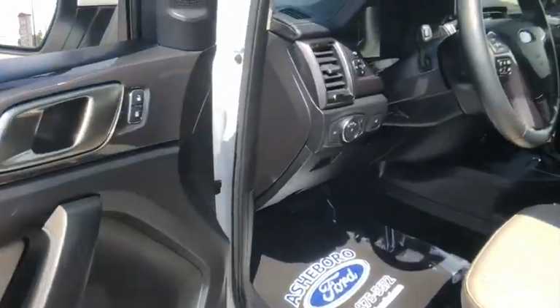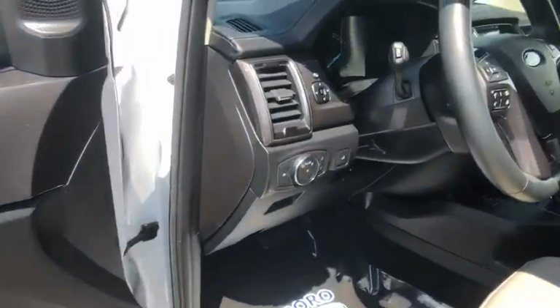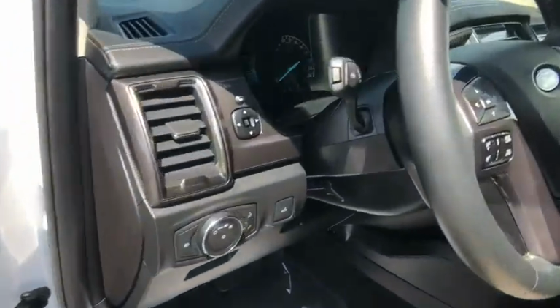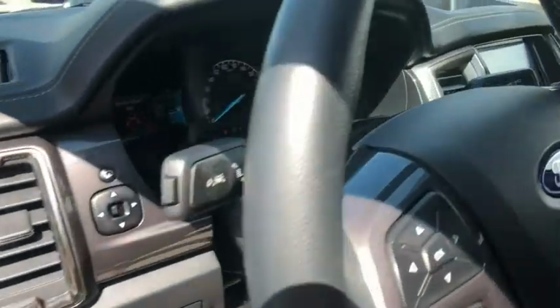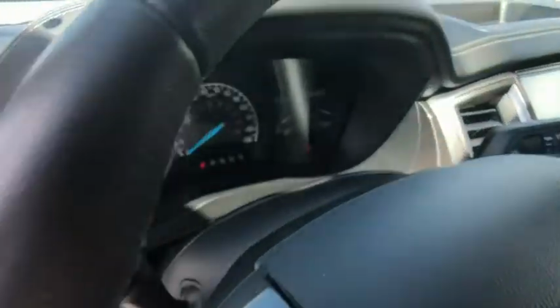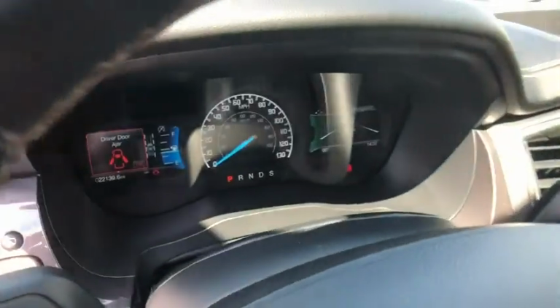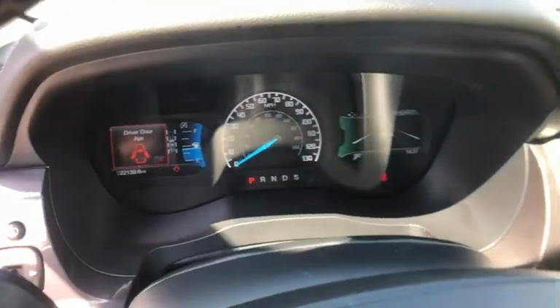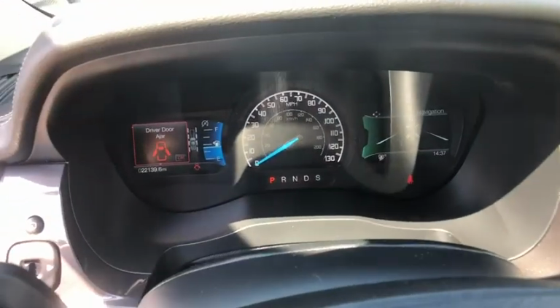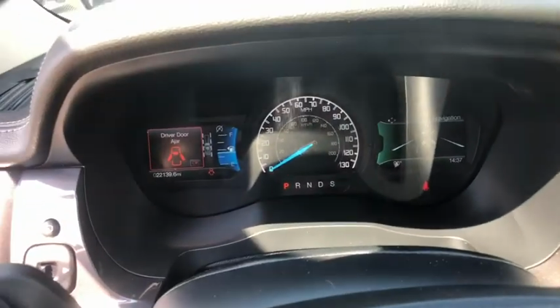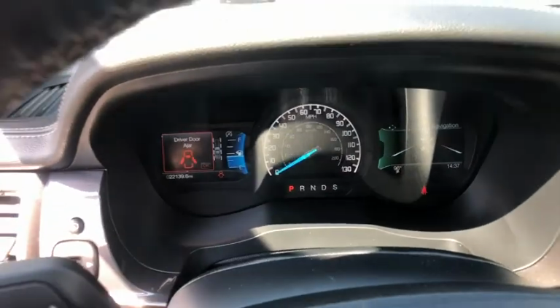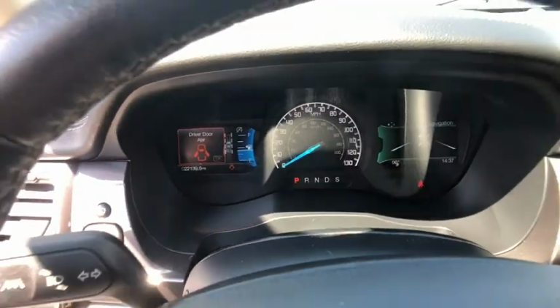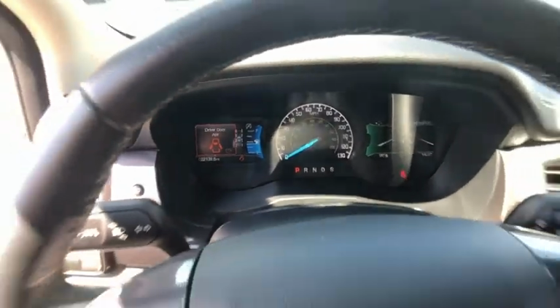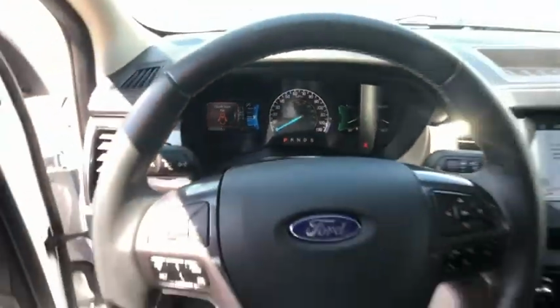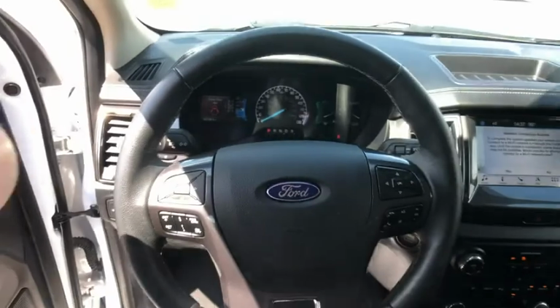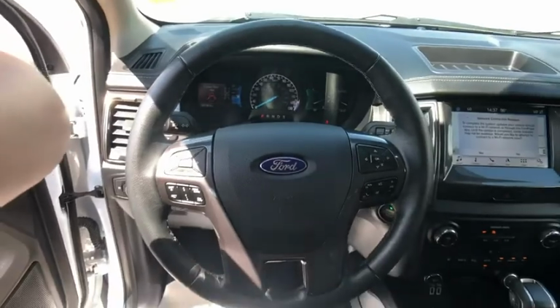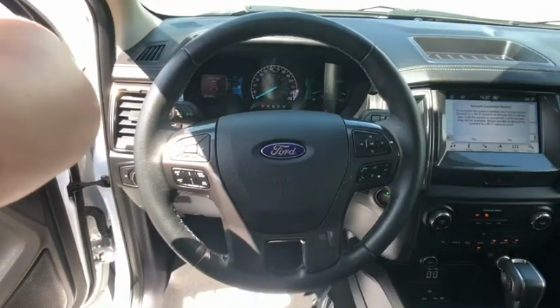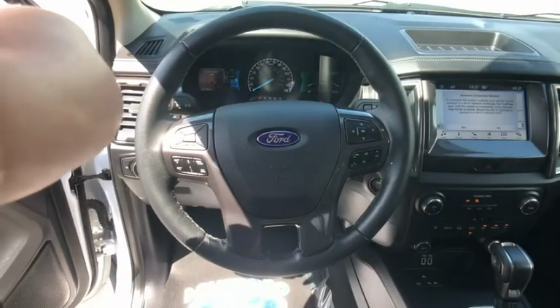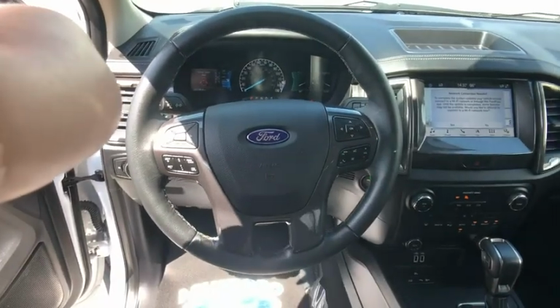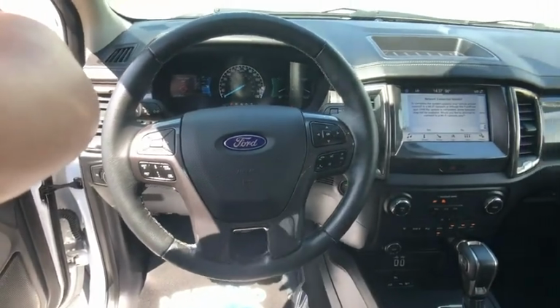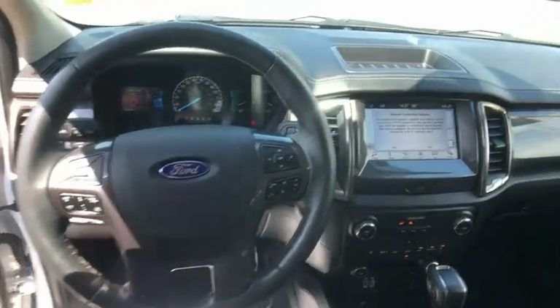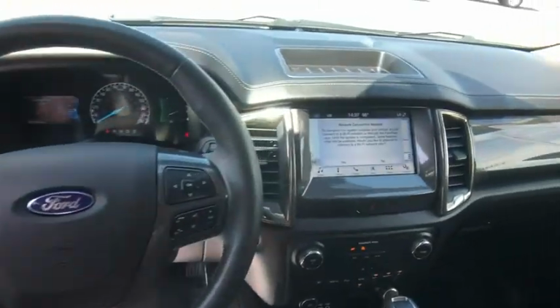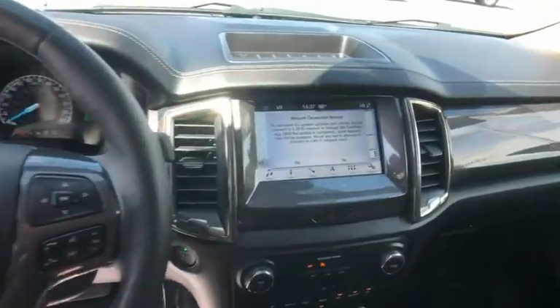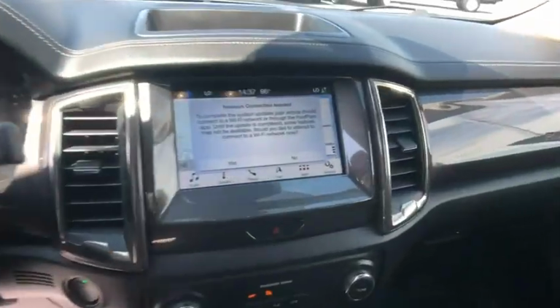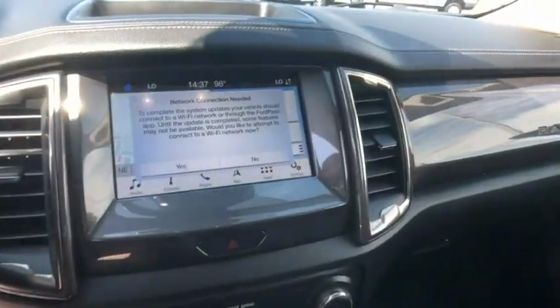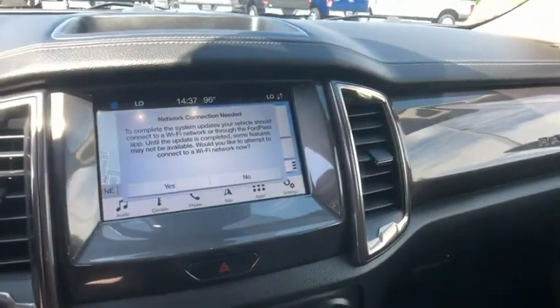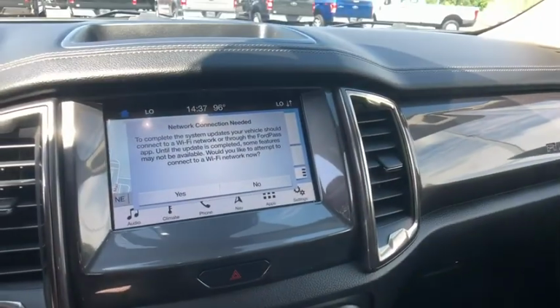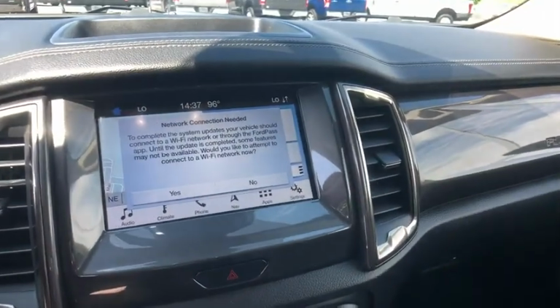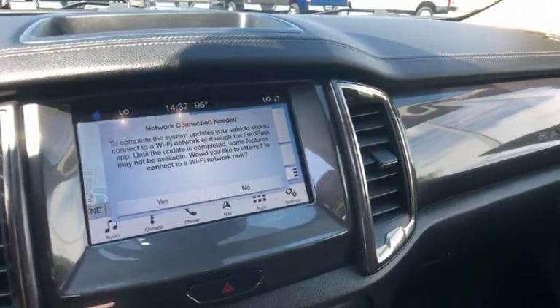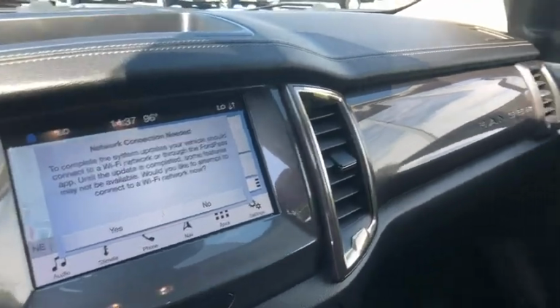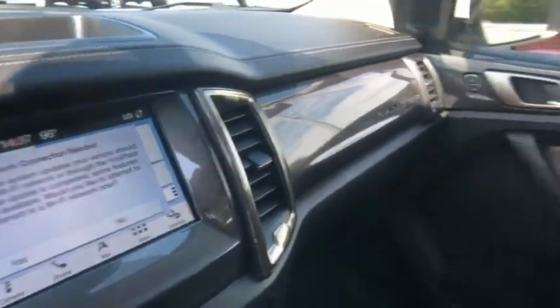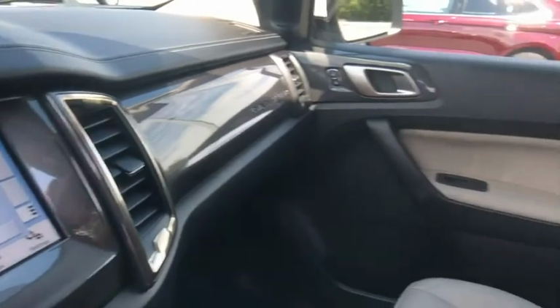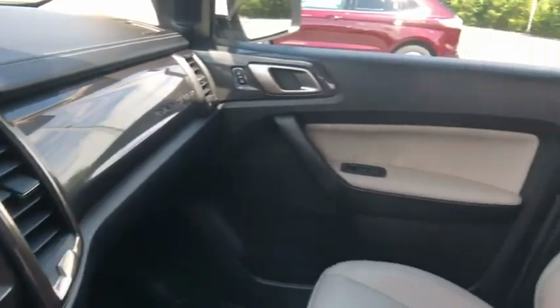Security system, fog lights, compass, trip computer, panic alarm, brake assist, Sirius satellite radio, overhead console, remote keyless entry.